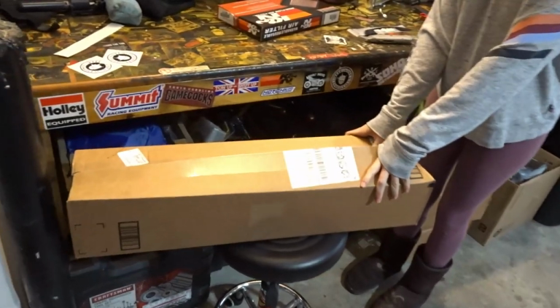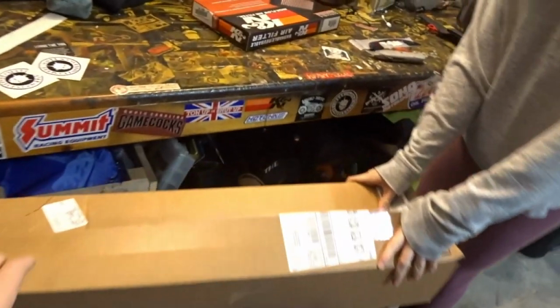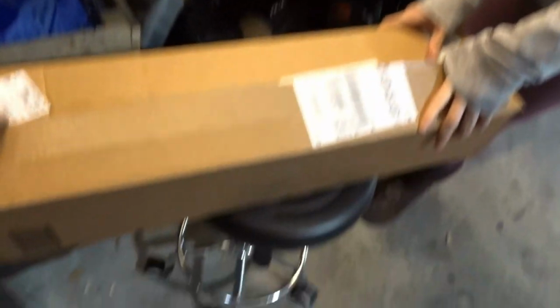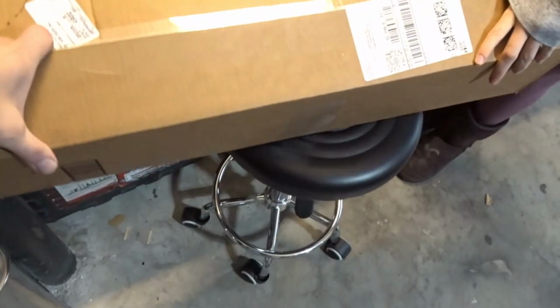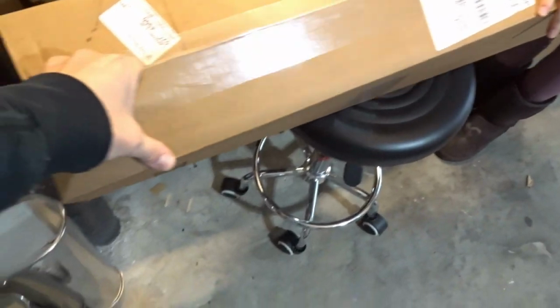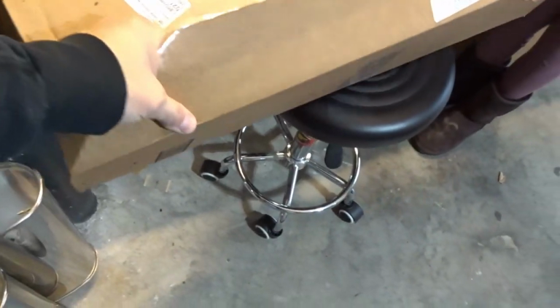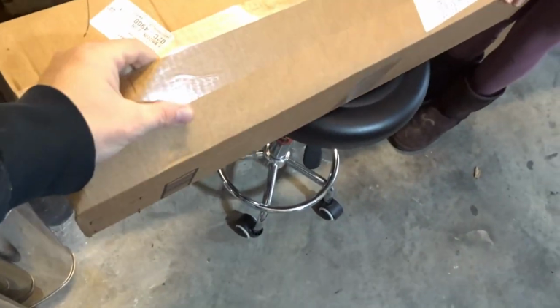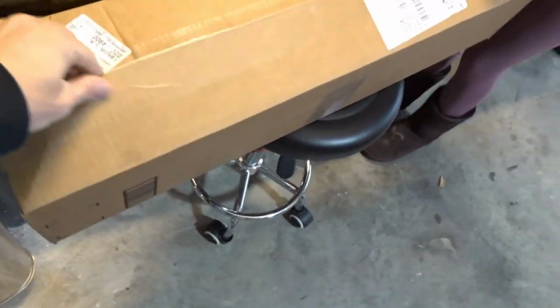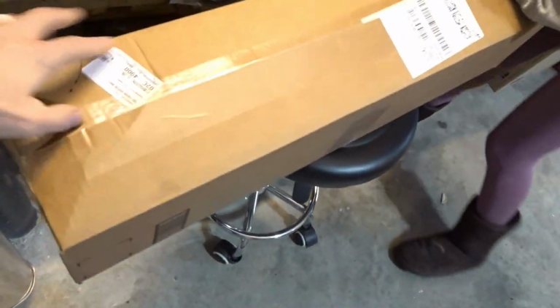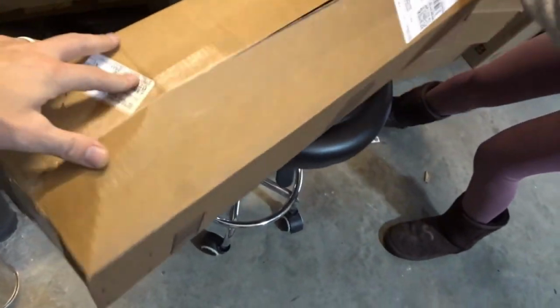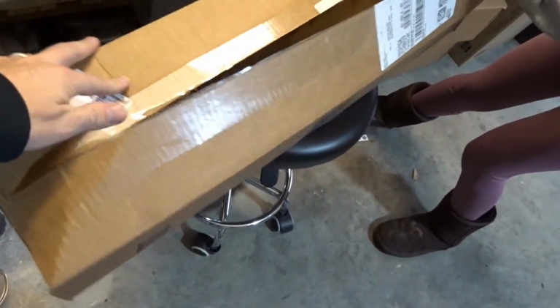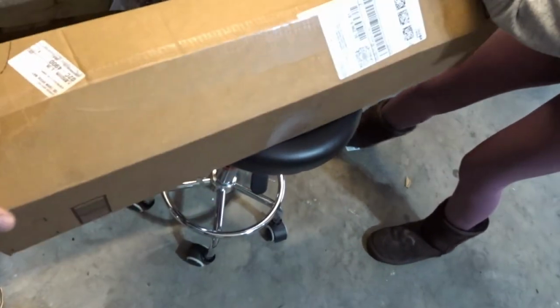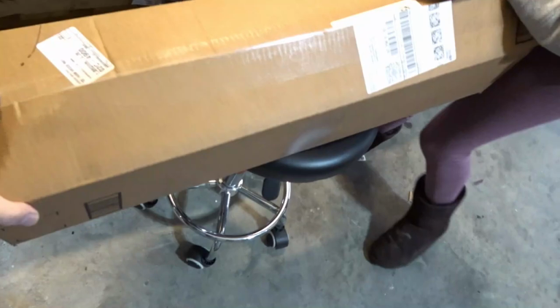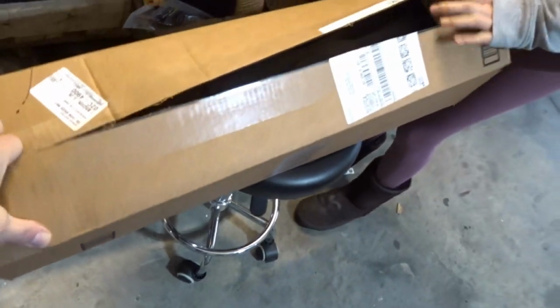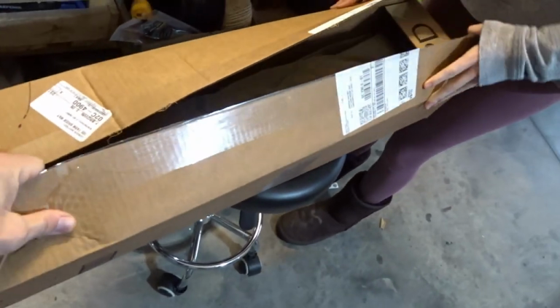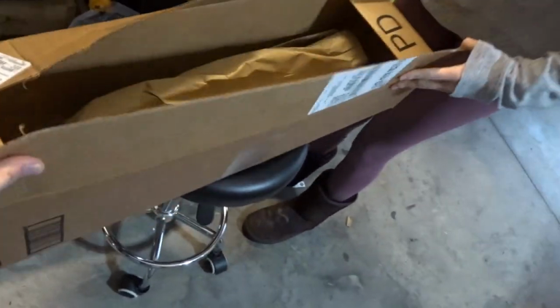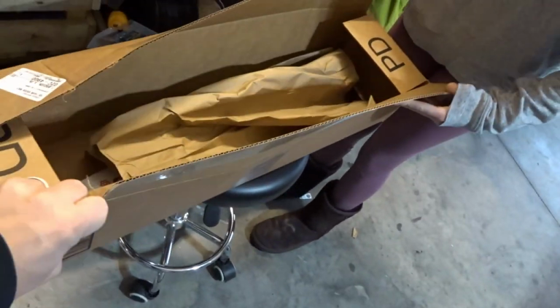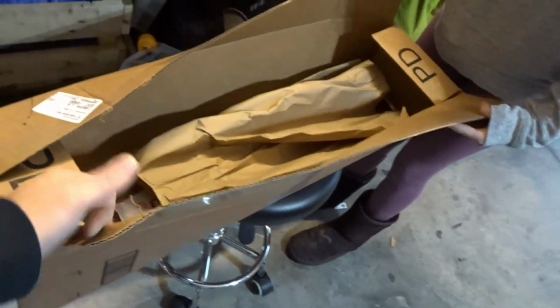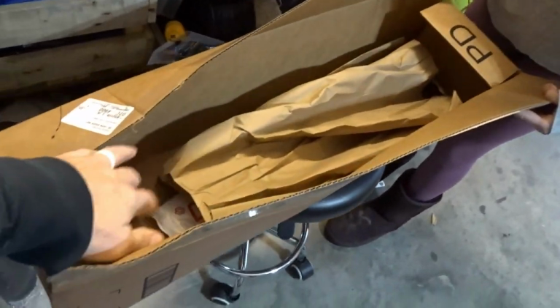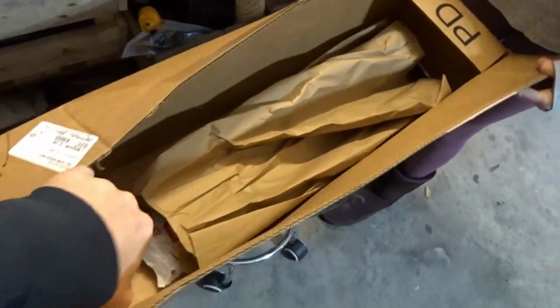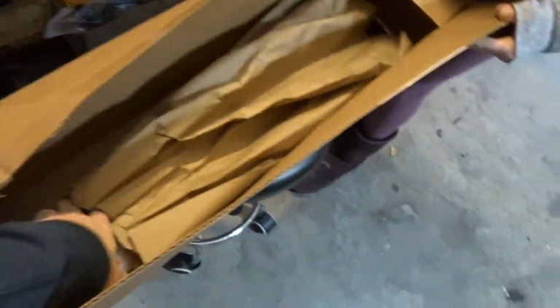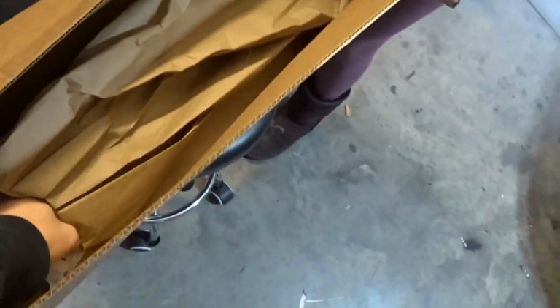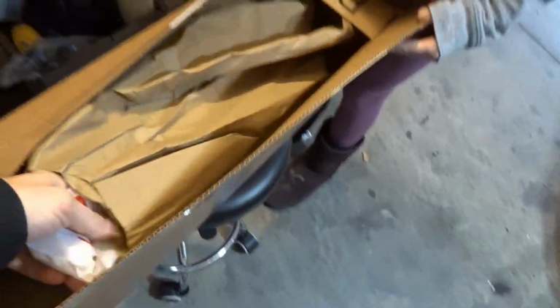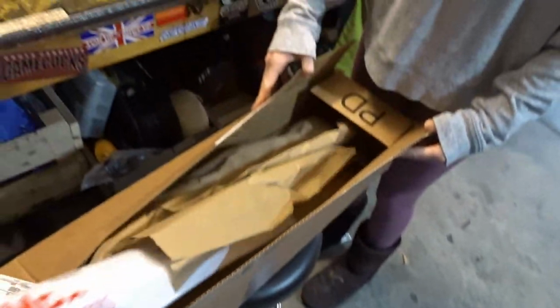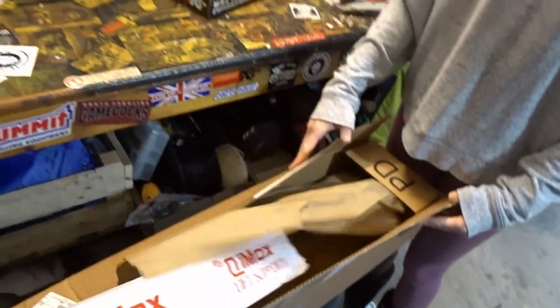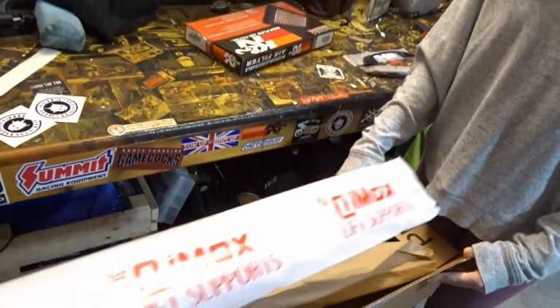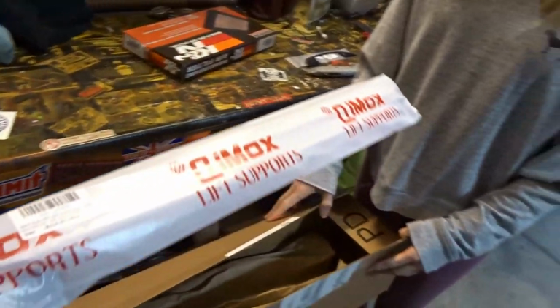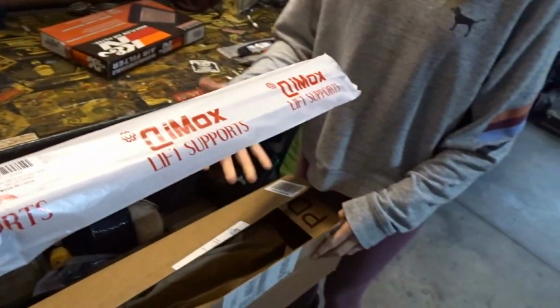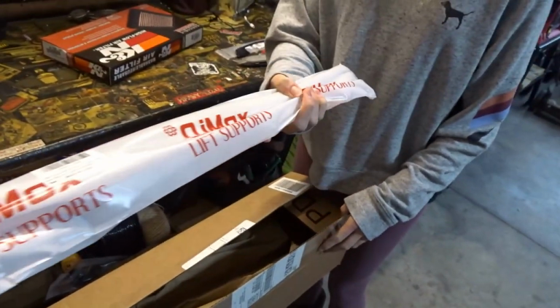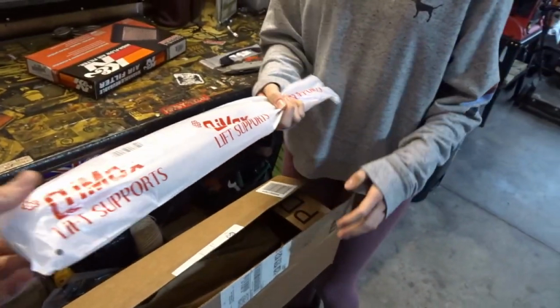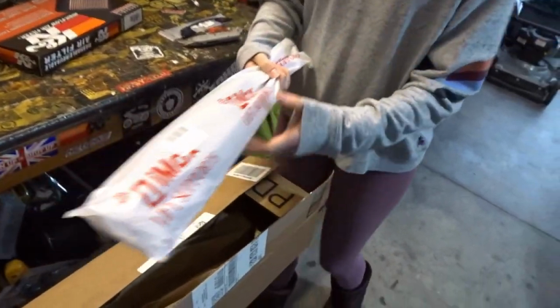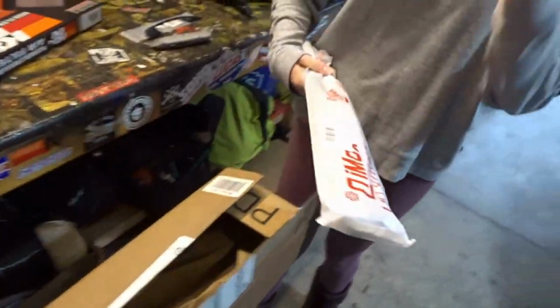These are hood struts from Amazon — $25 for the set. Link in the description below.